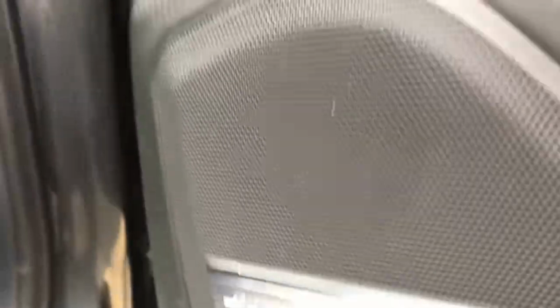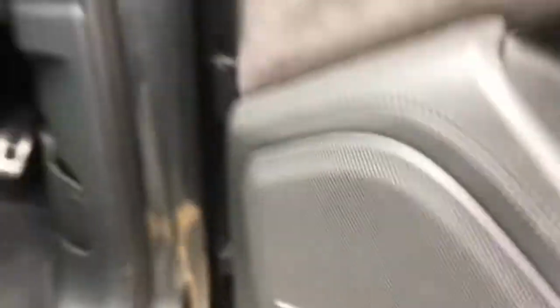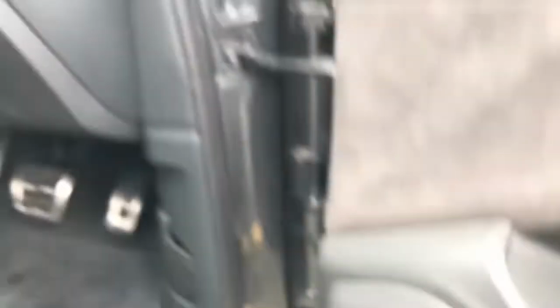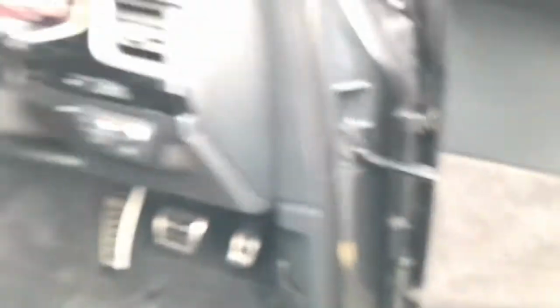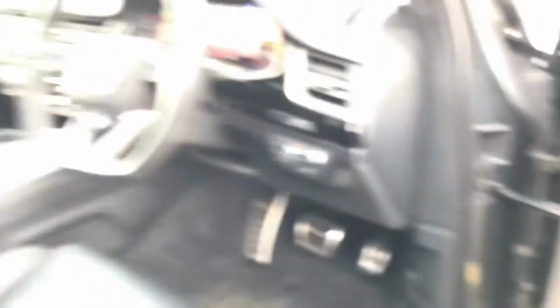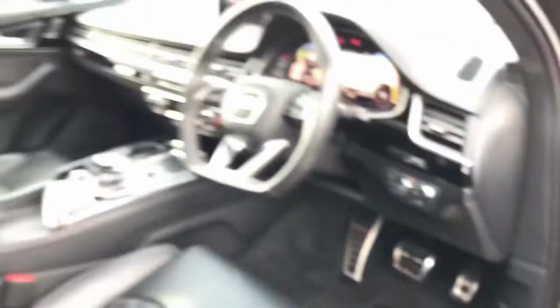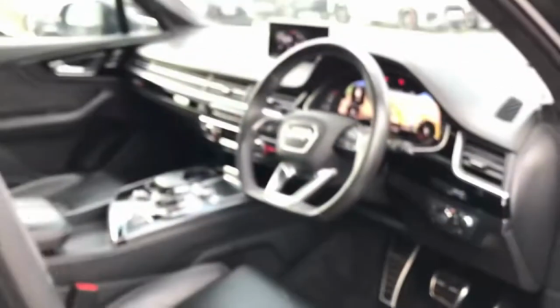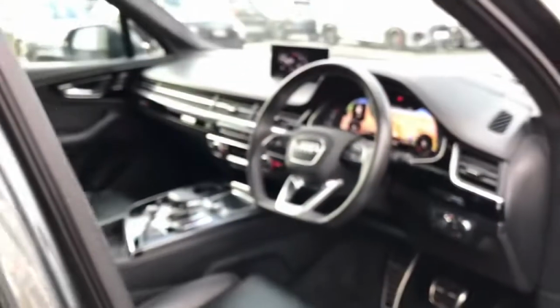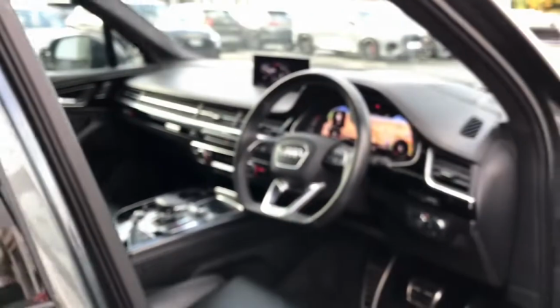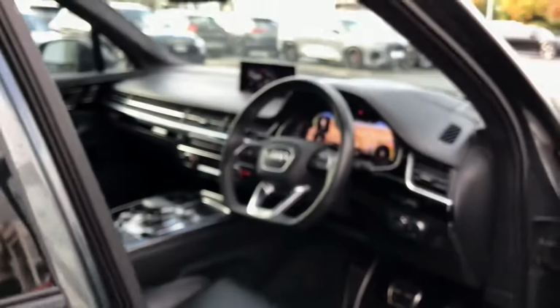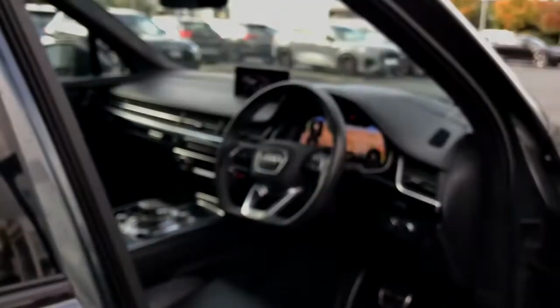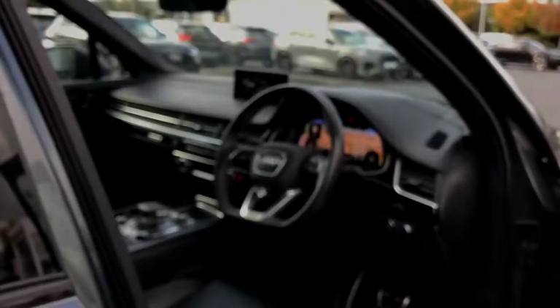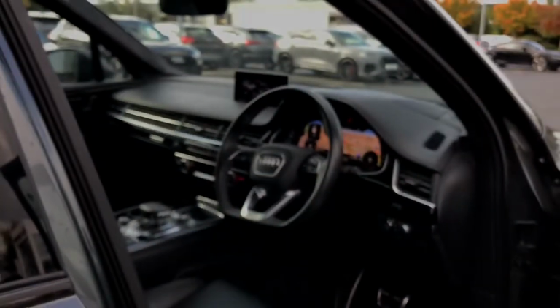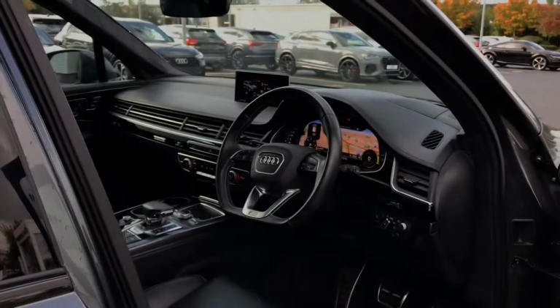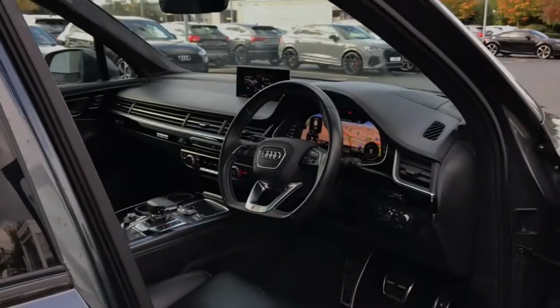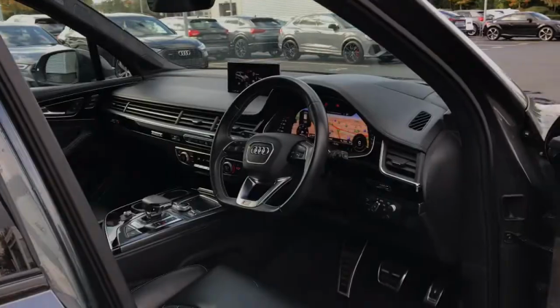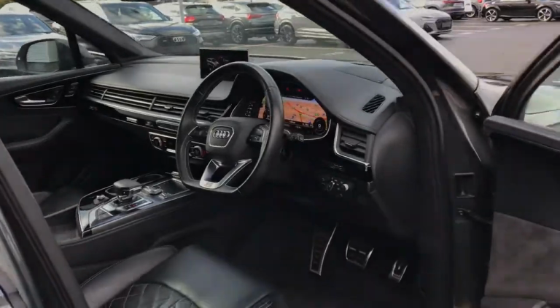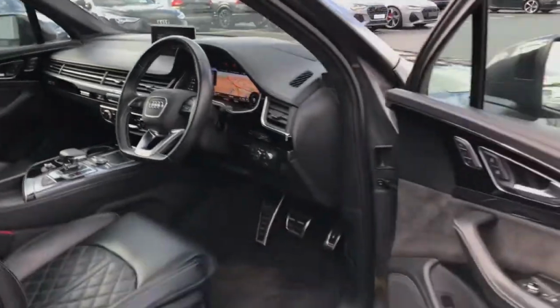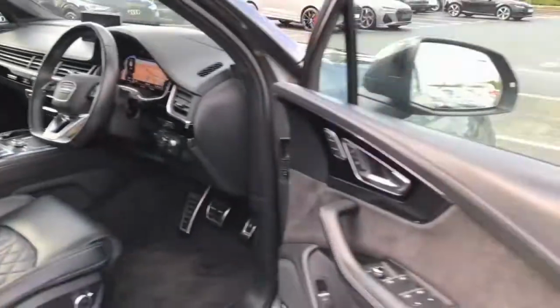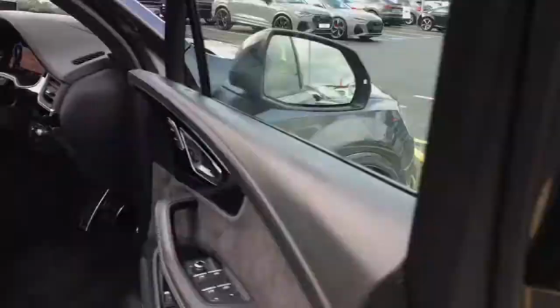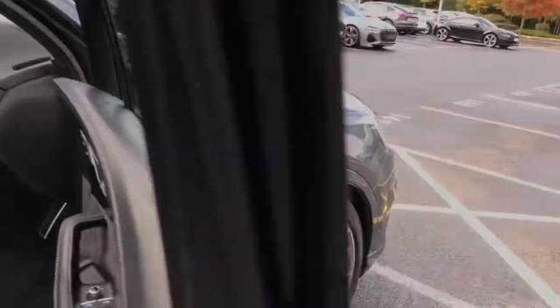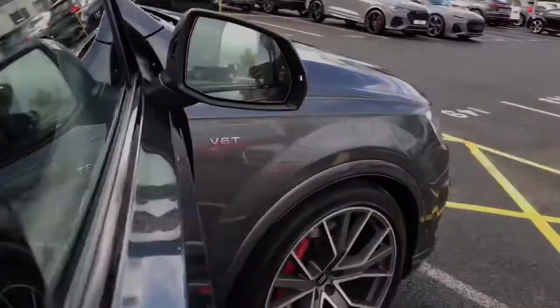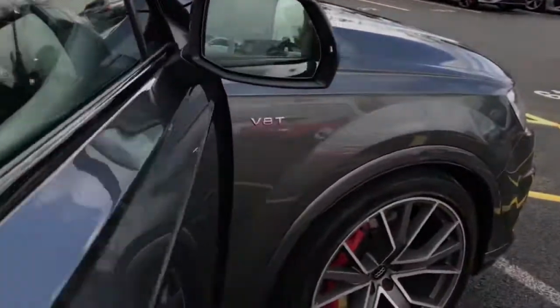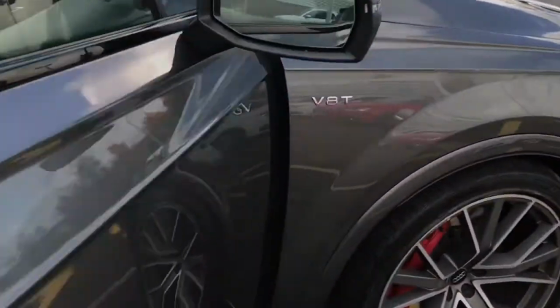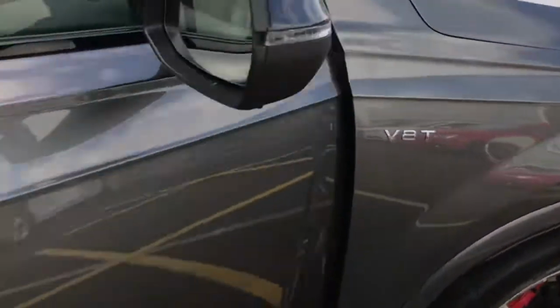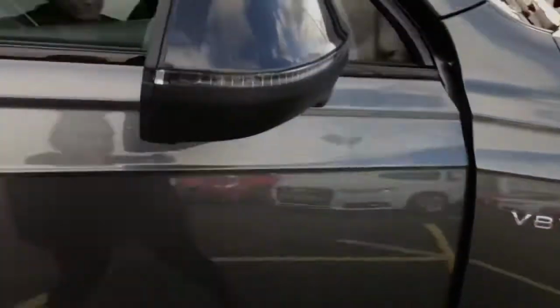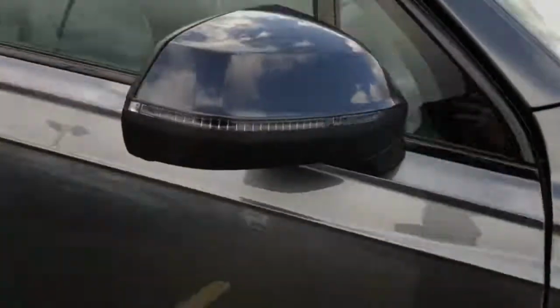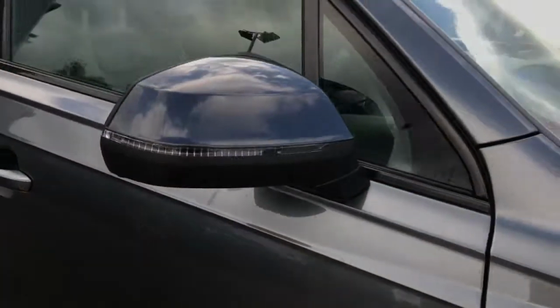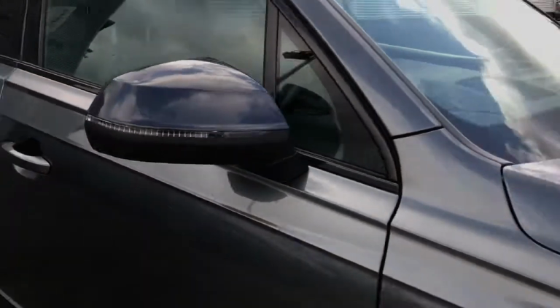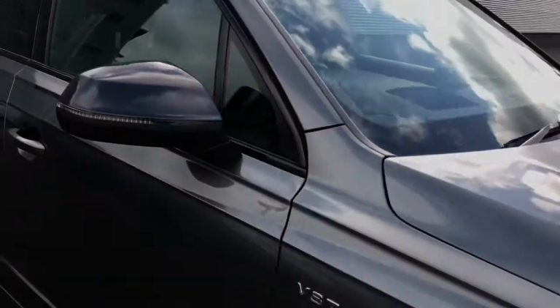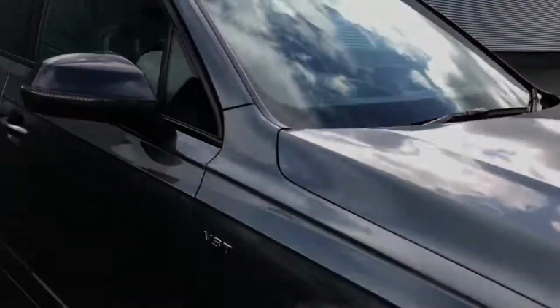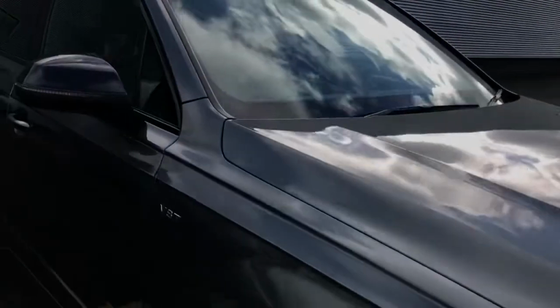For more information on this approved used Audi SQ7, please give us a call here at Stoke Audi on 01782 488 205. Thank you for watching.